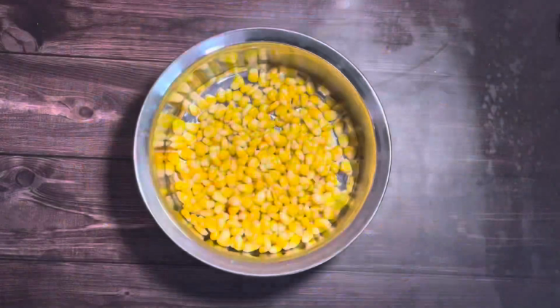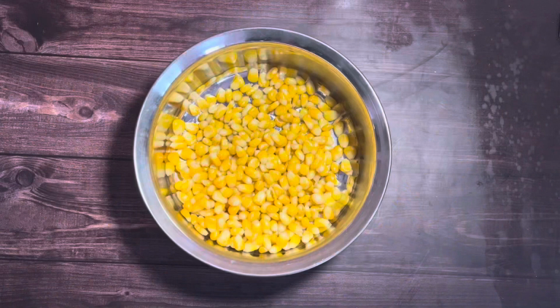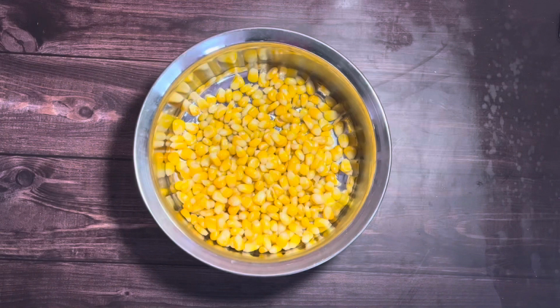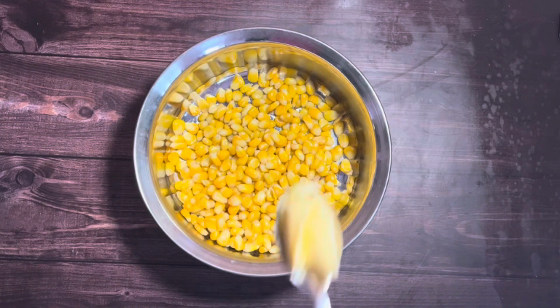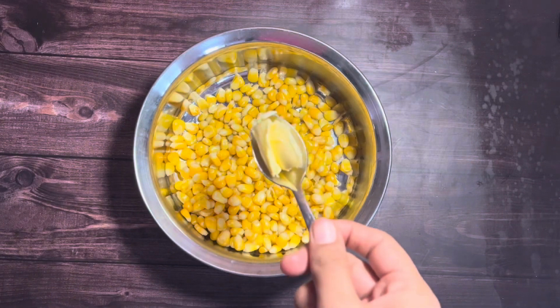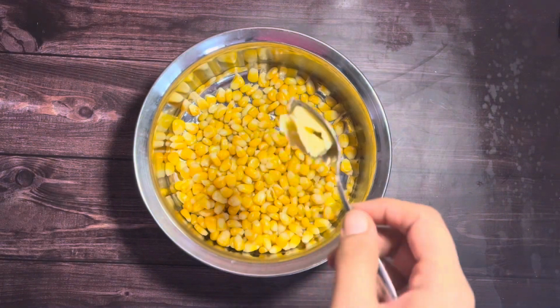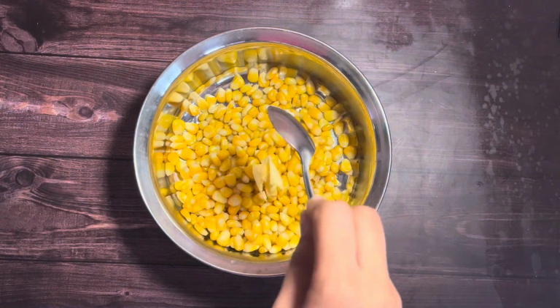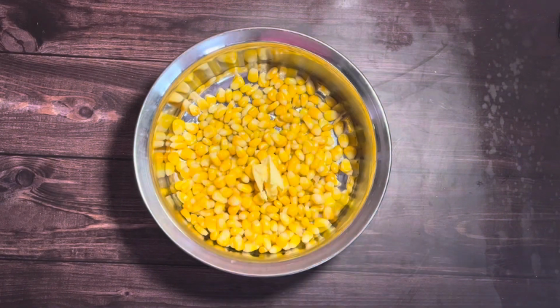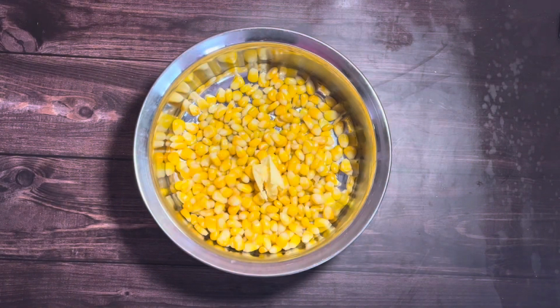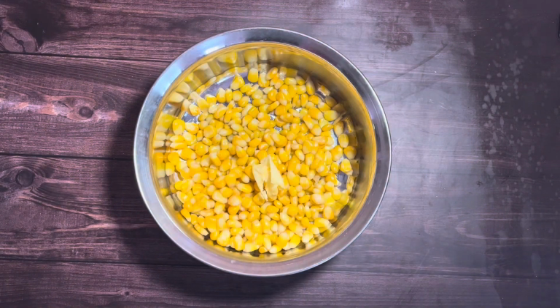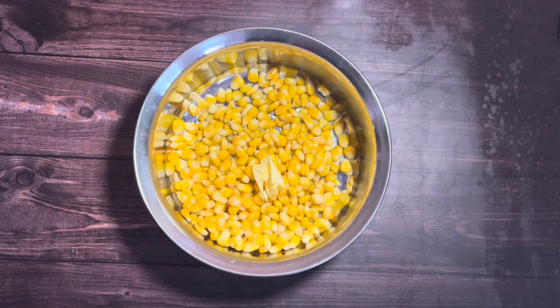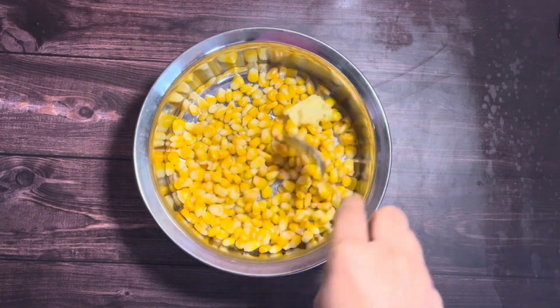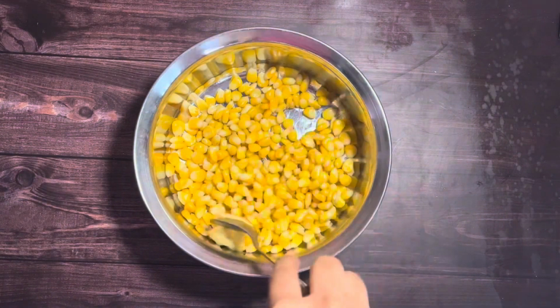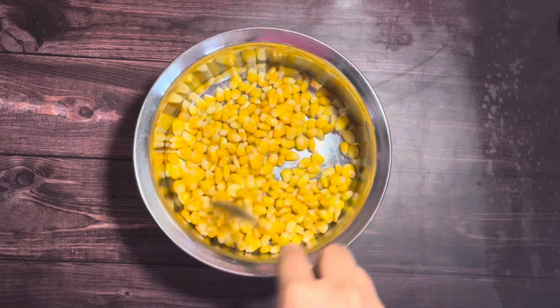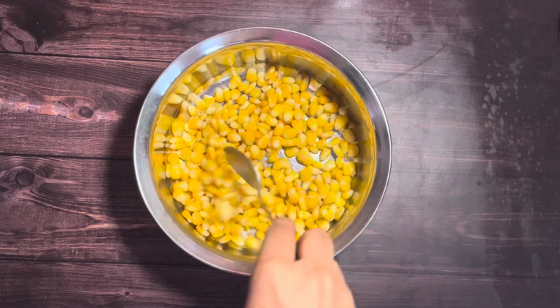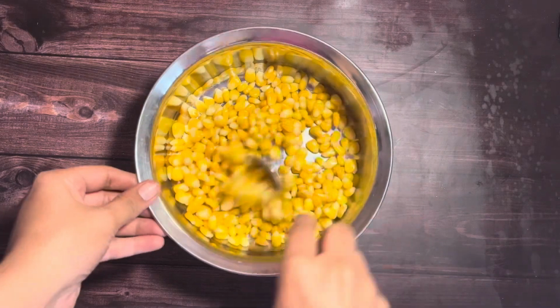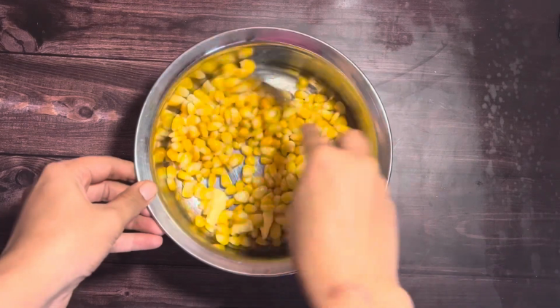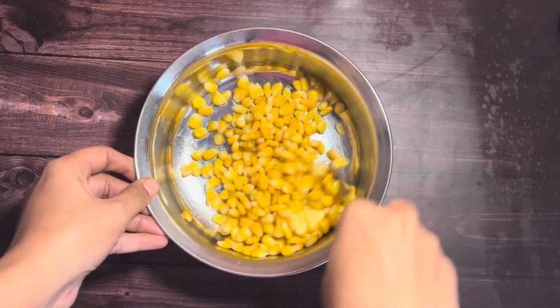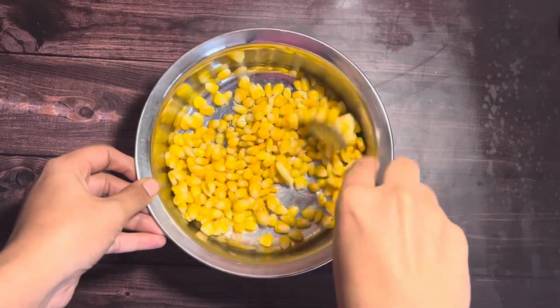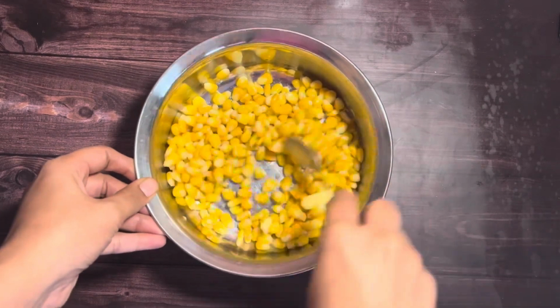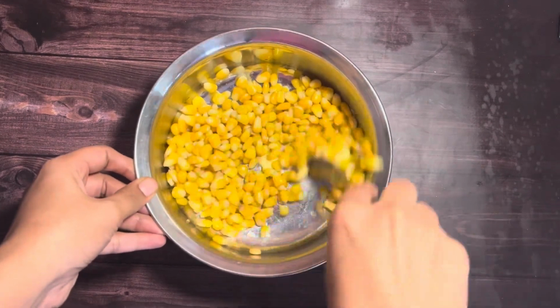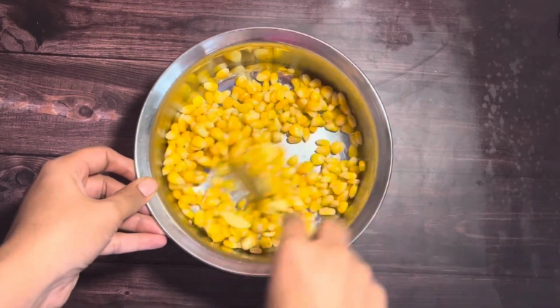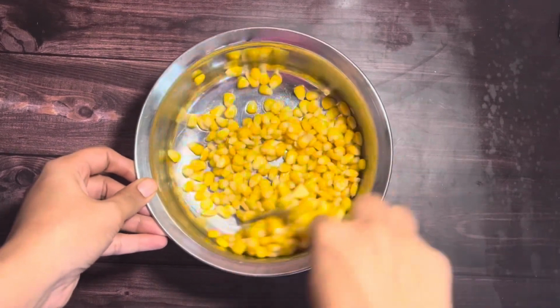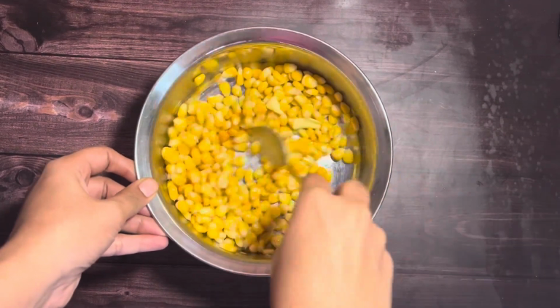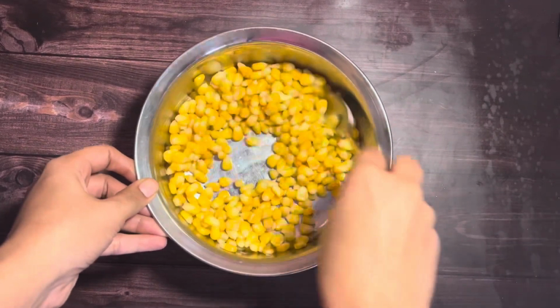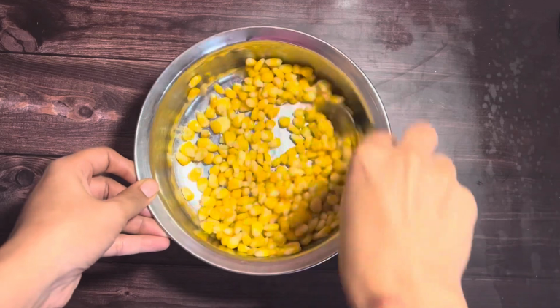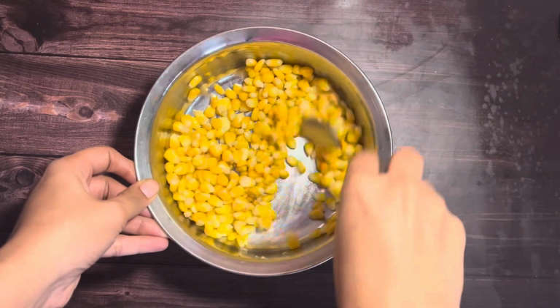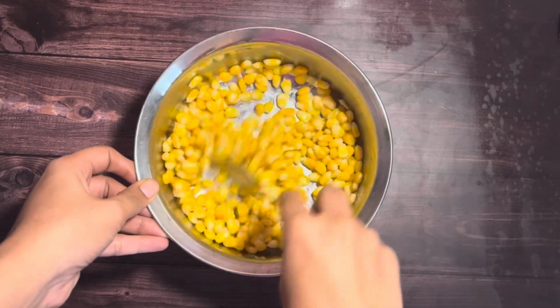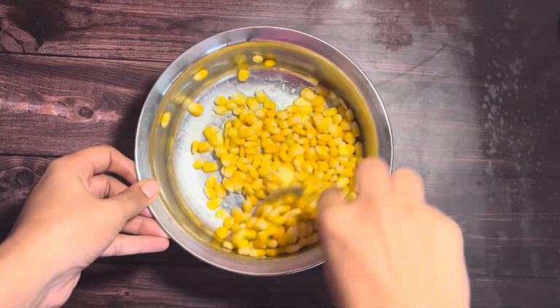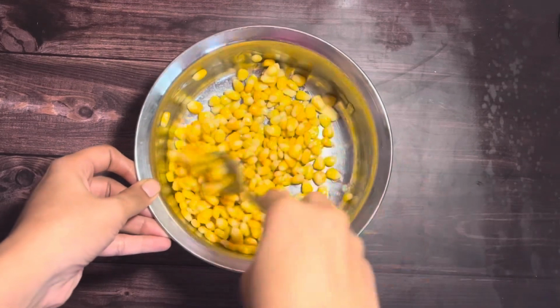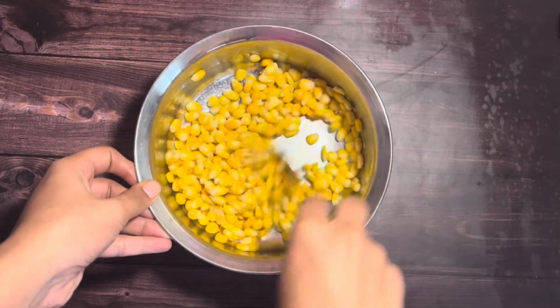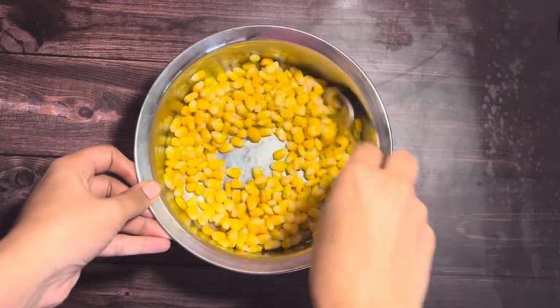Boil a cup of corn kernels with enough water and drain it completely. While the corn is still hot, add in one teaspoon of butter and mix everything well so the butter melts in the heat of the corn. Mix till the corn kernels are evenly coated with butter.